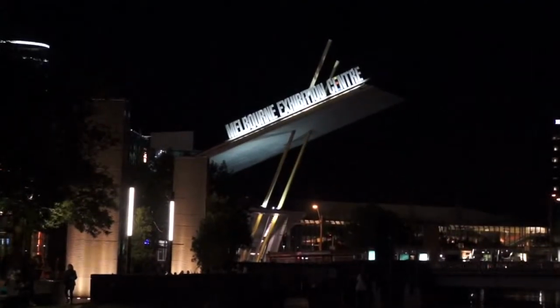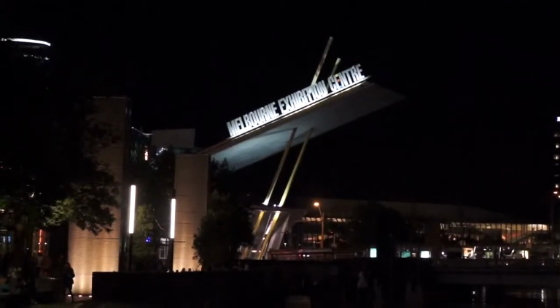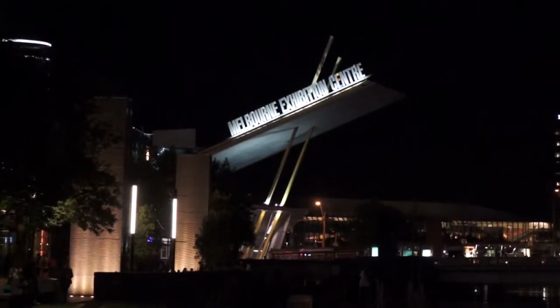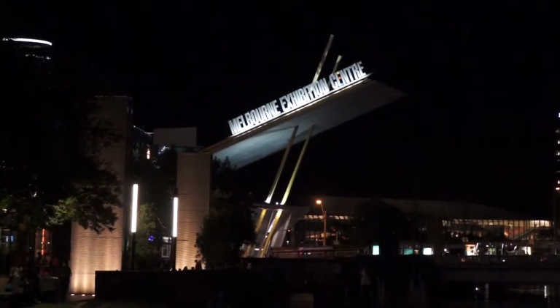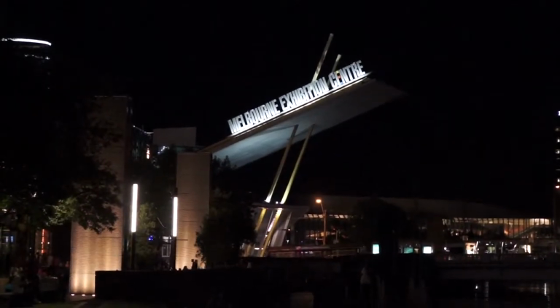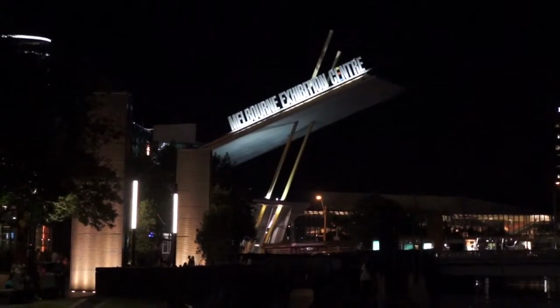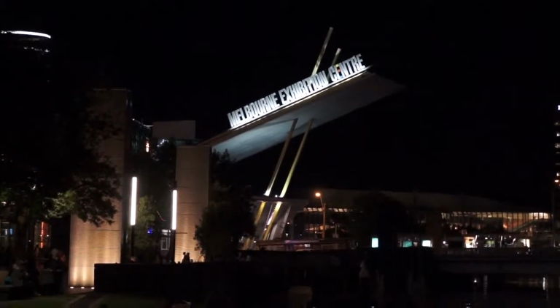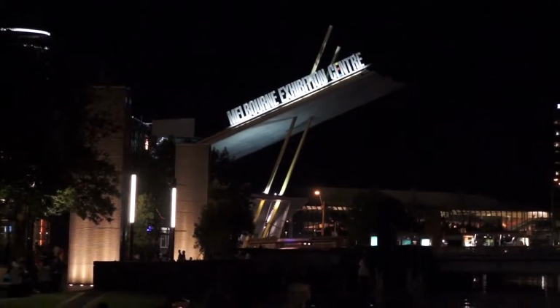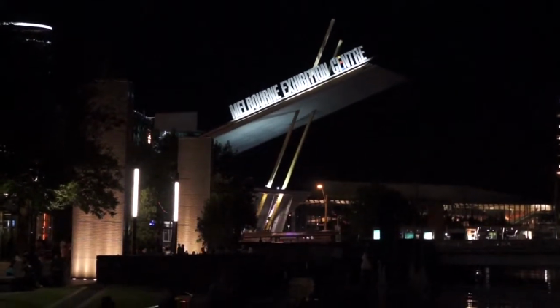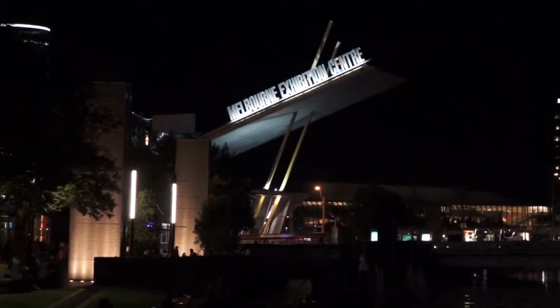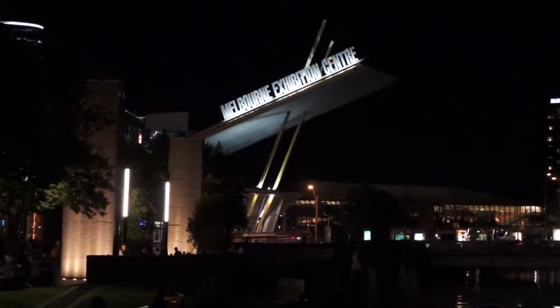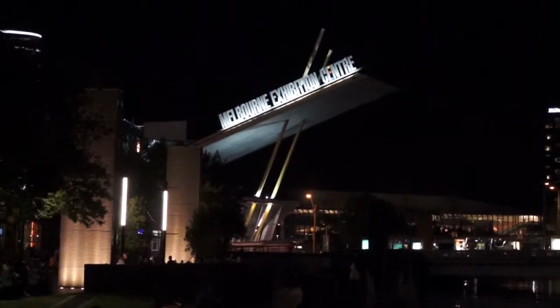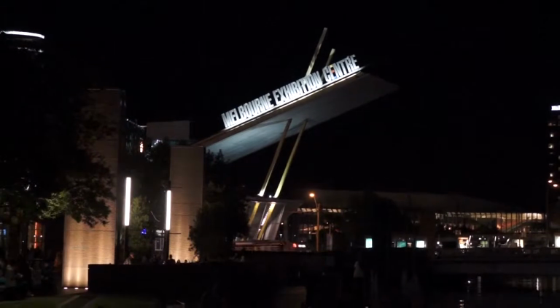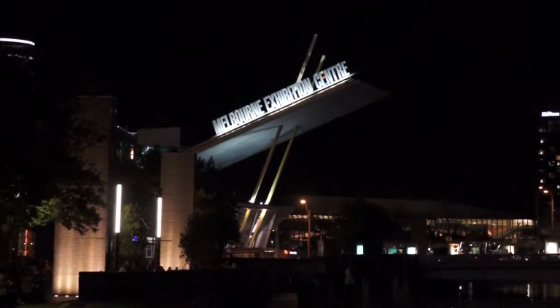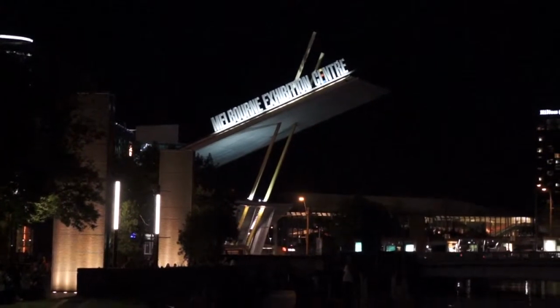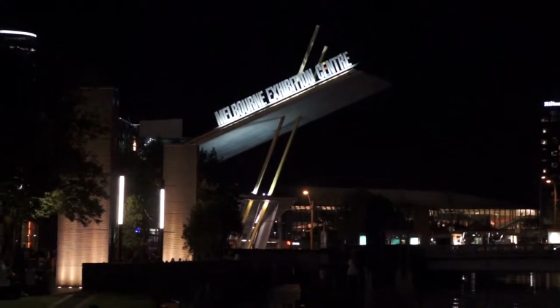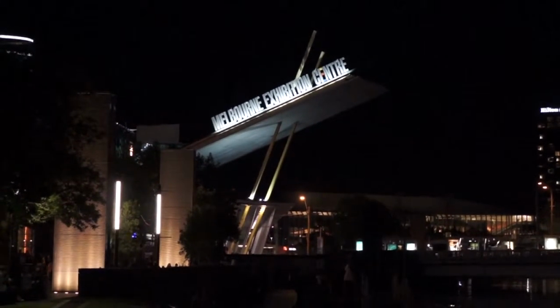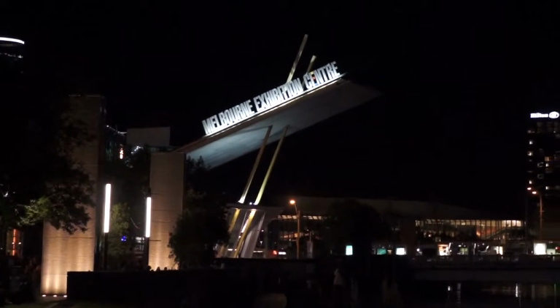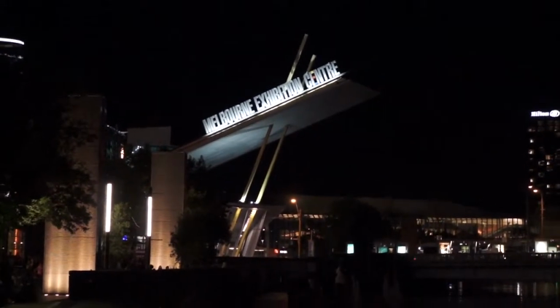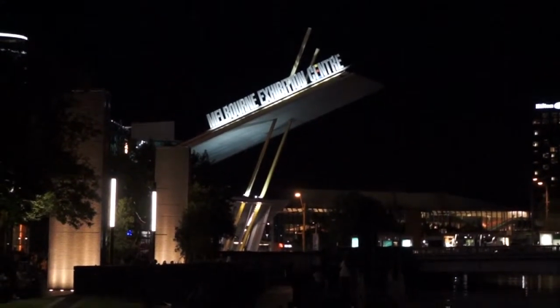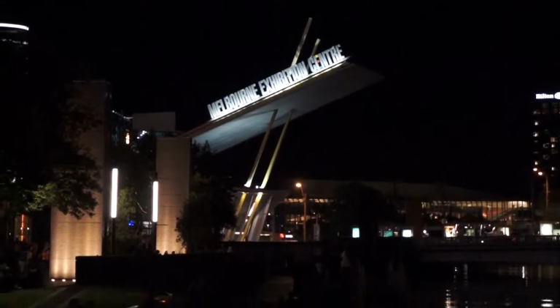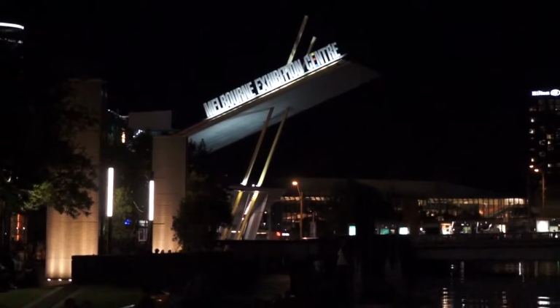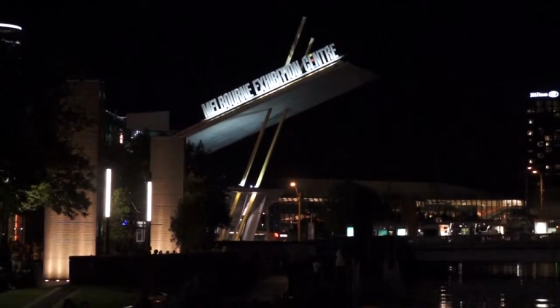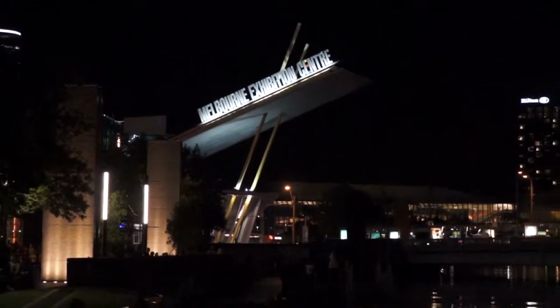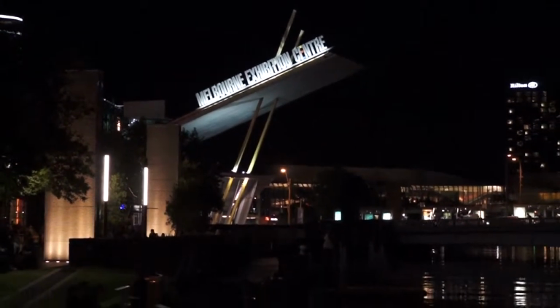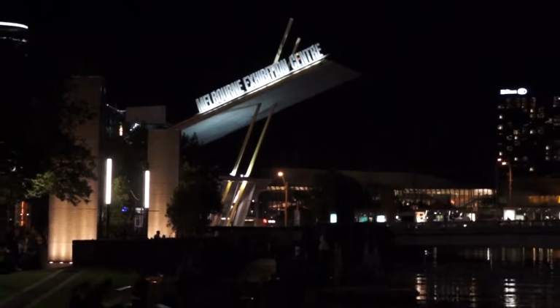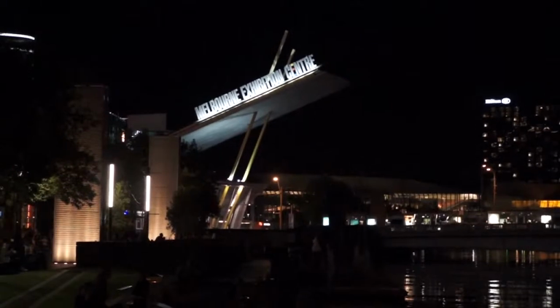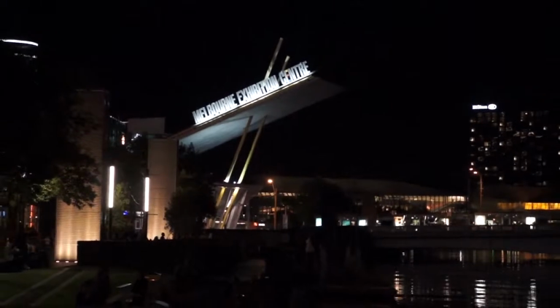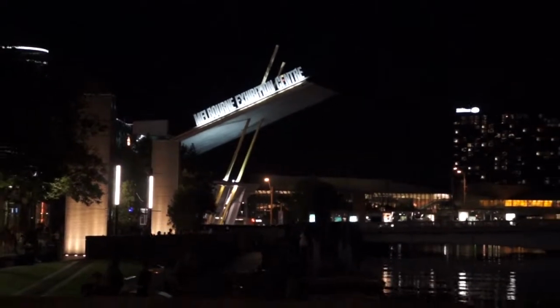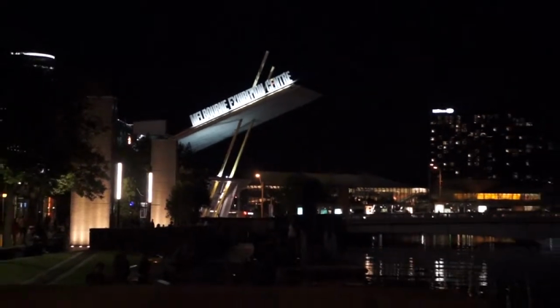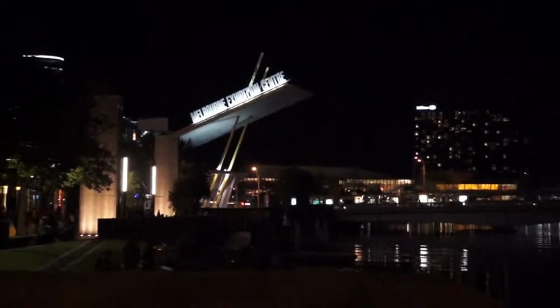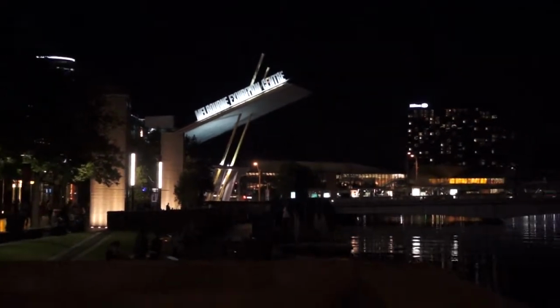Hey there, YouTube. France Hopper here. It's Saturday, 12 October. It's a beautiful night here in Melbourne tonight, so I thought I'd give you a quick little moving photo walk of the city at night.